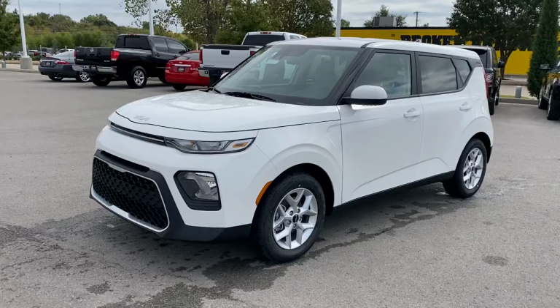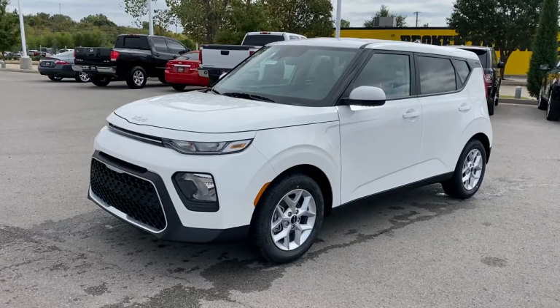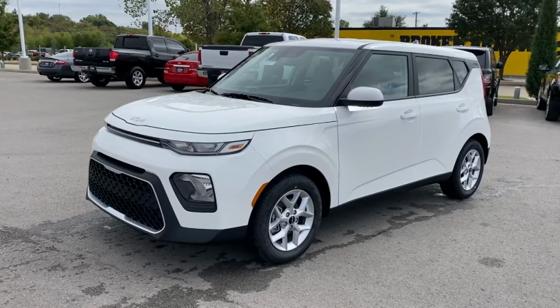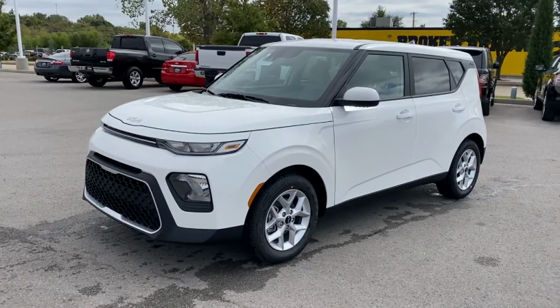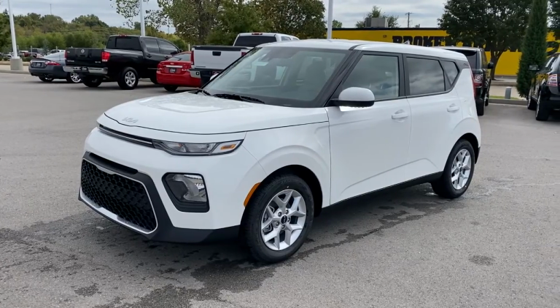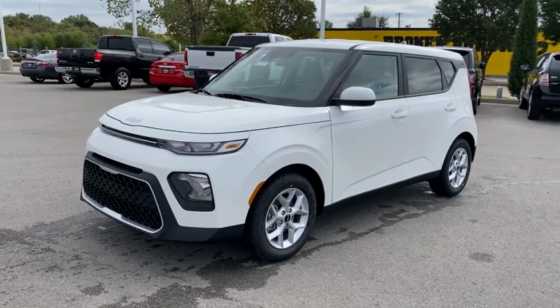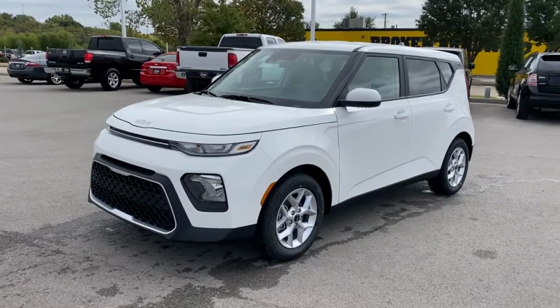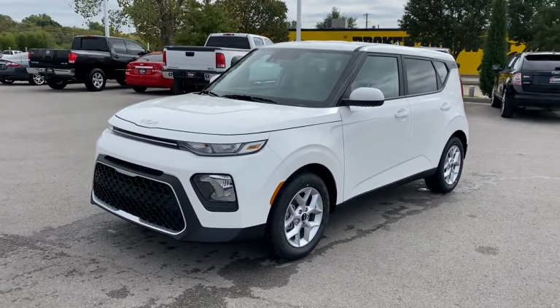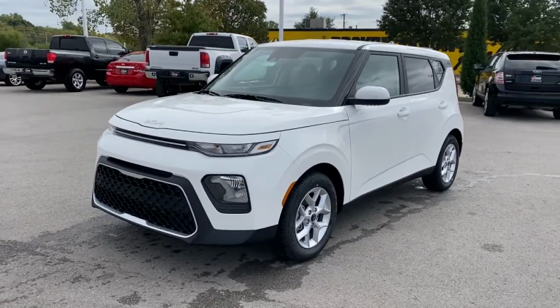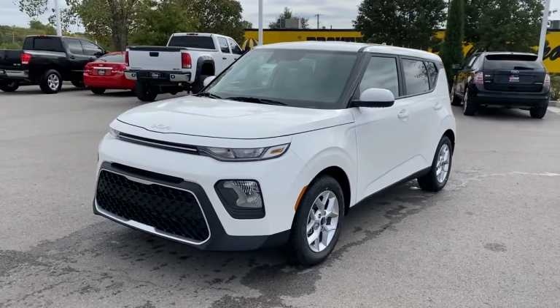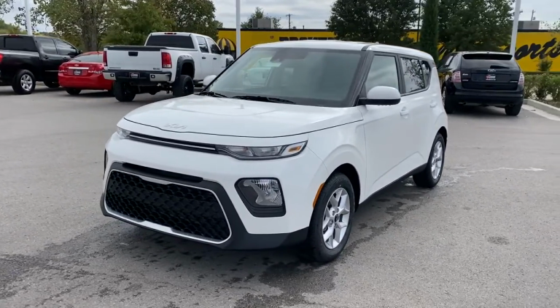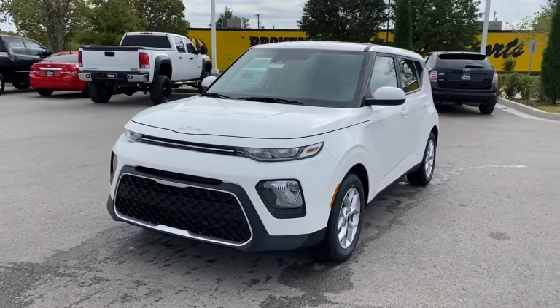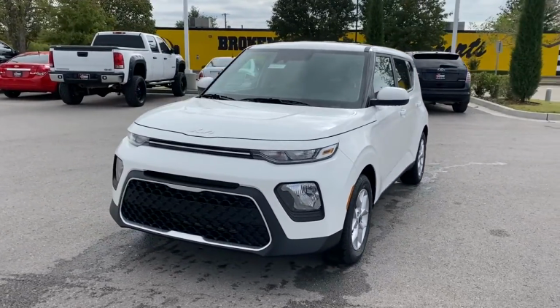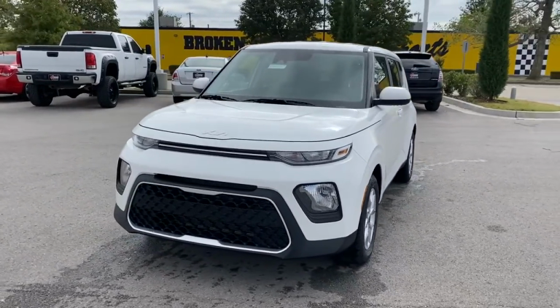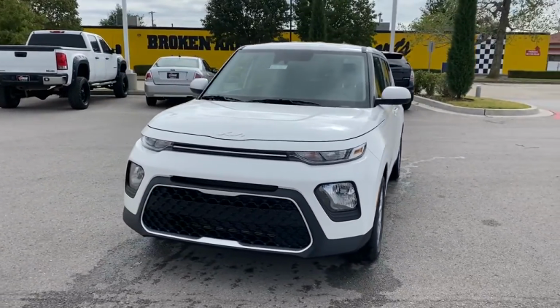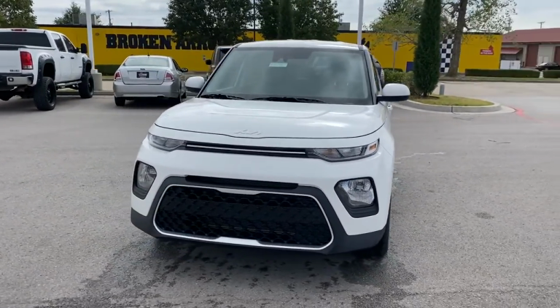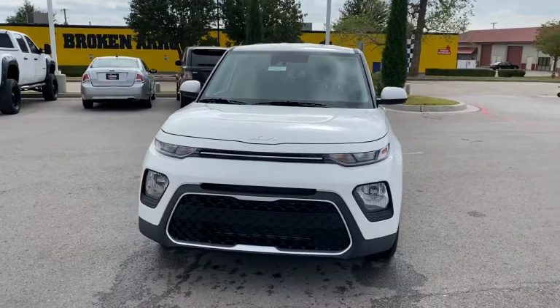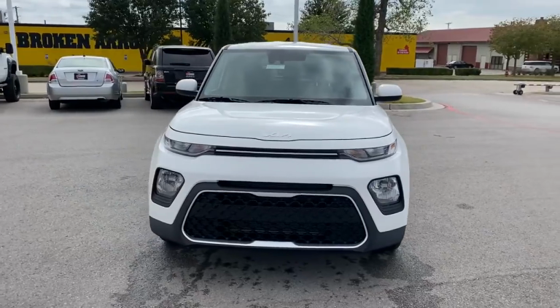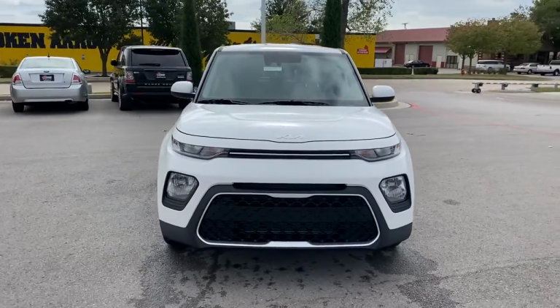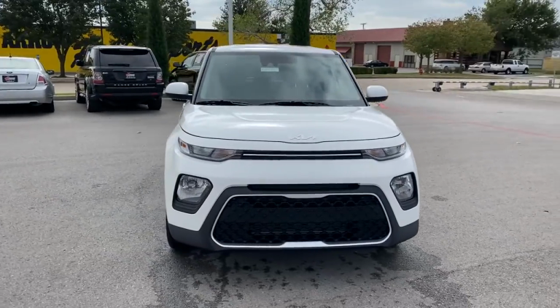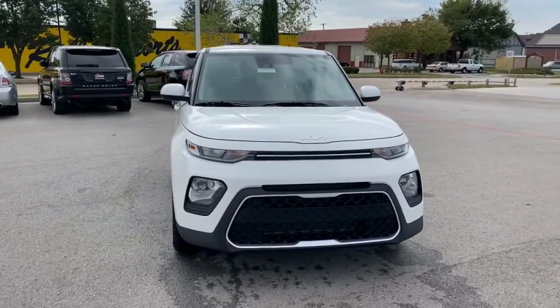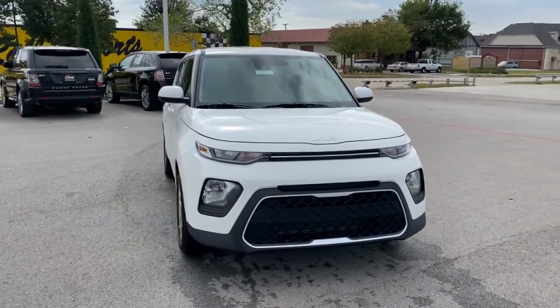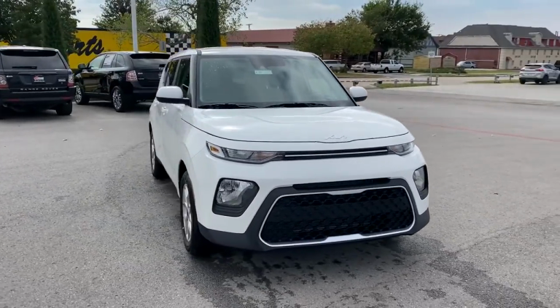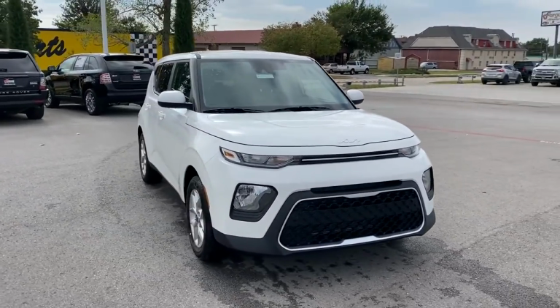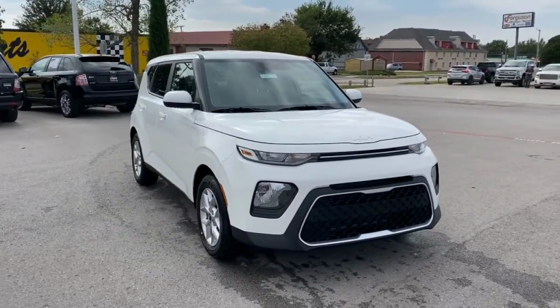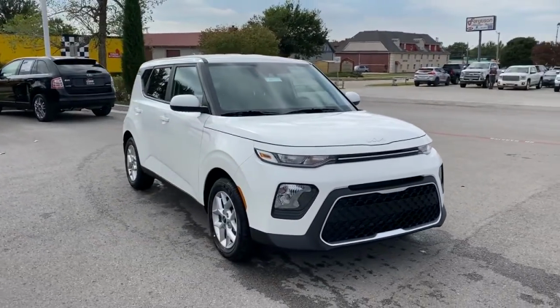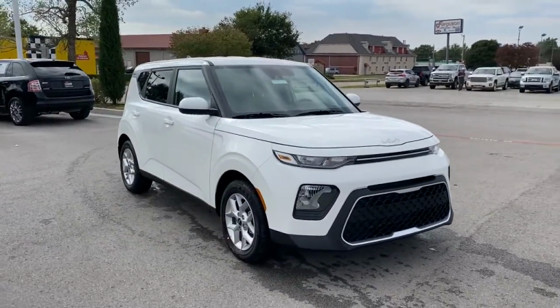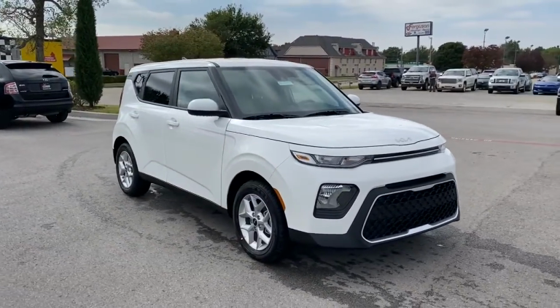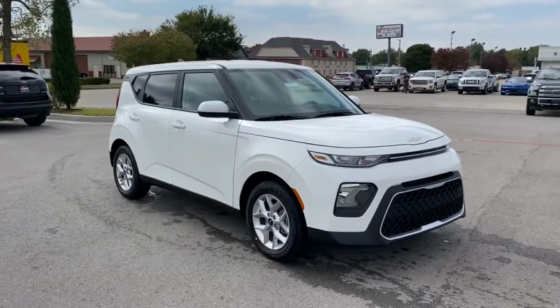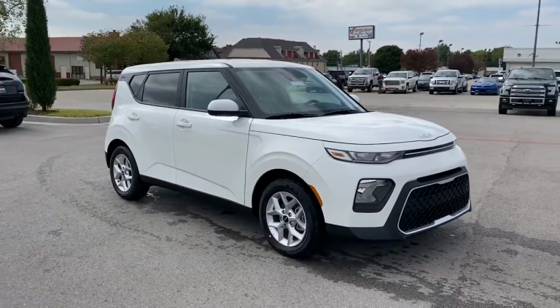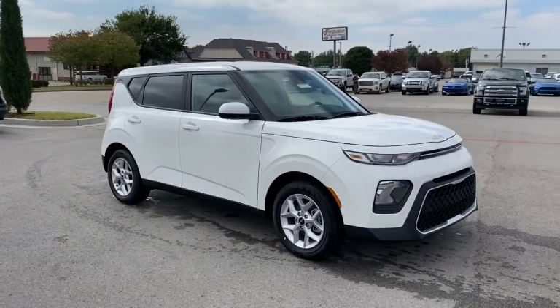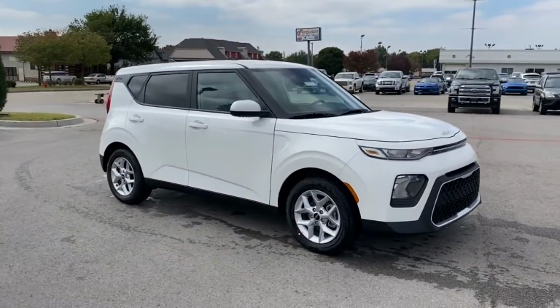Here is a wonderful 2022 Kia Soul — a versatile subcompact crossover that's funky, affordable, and loaded with talent.